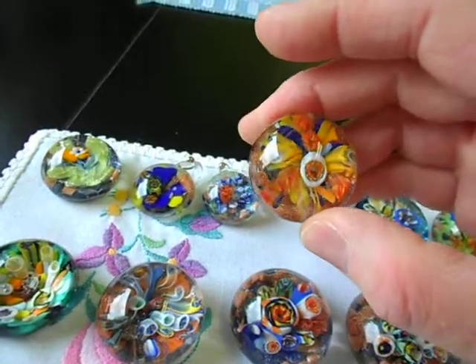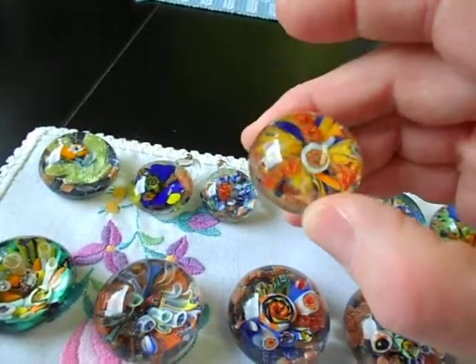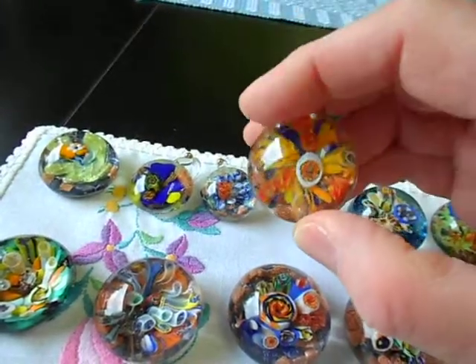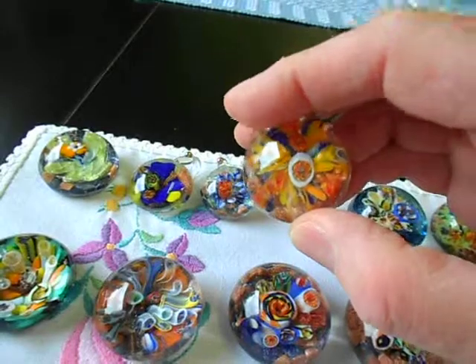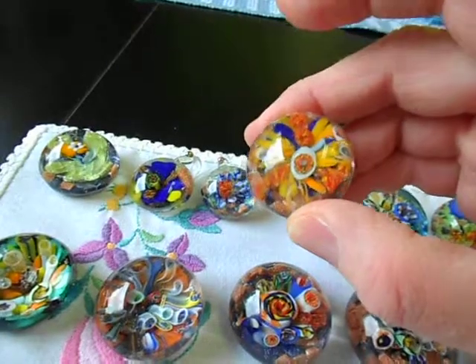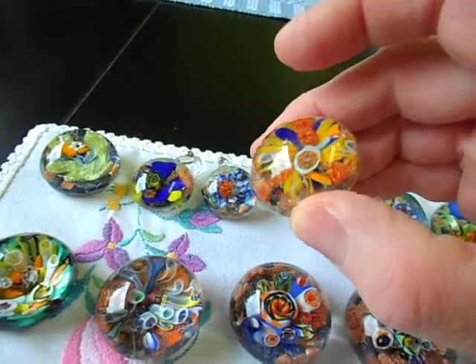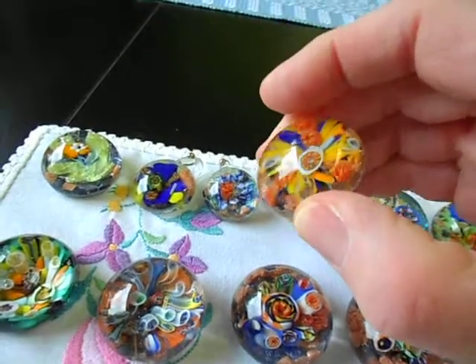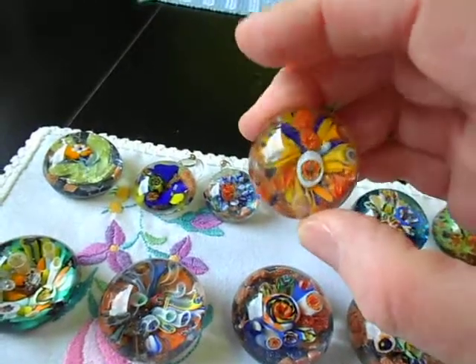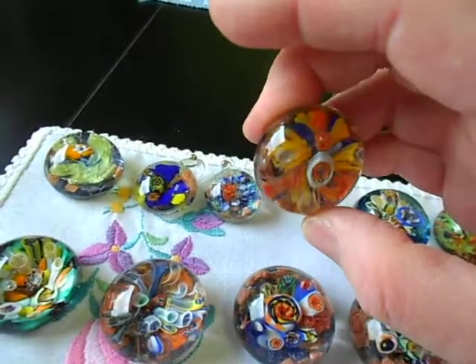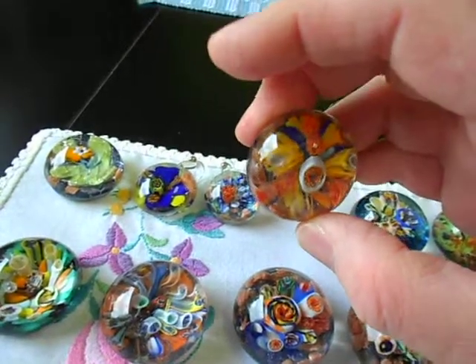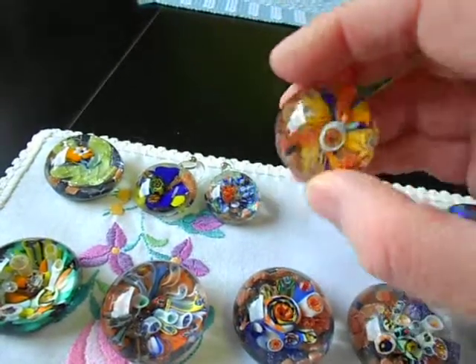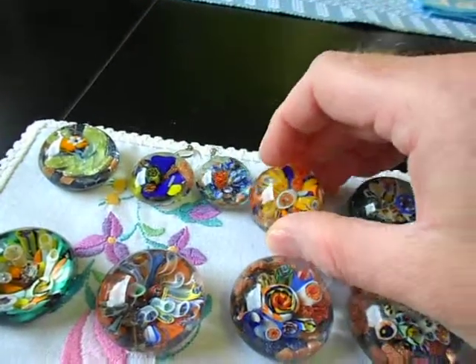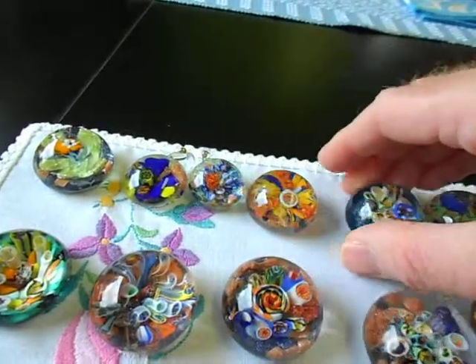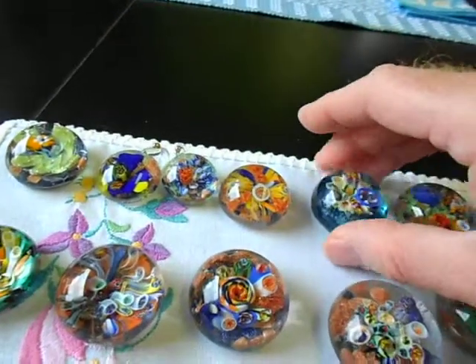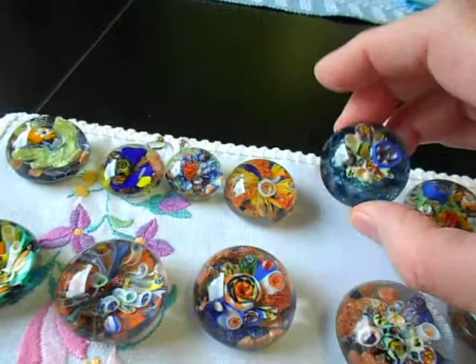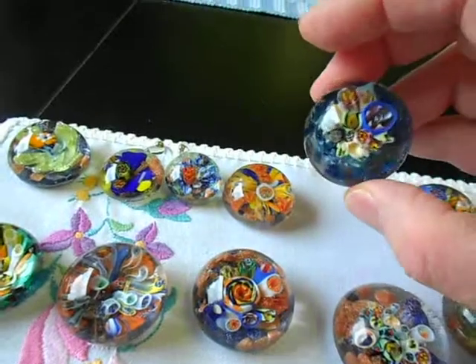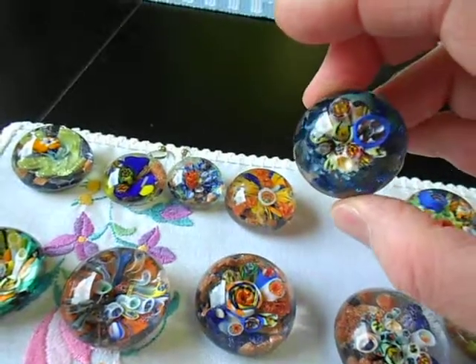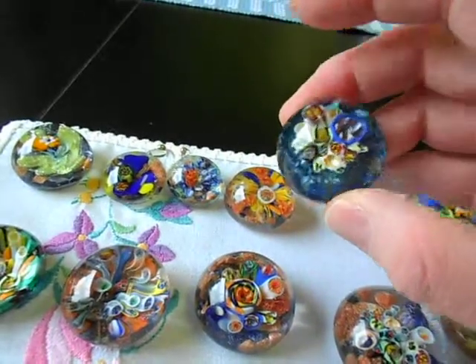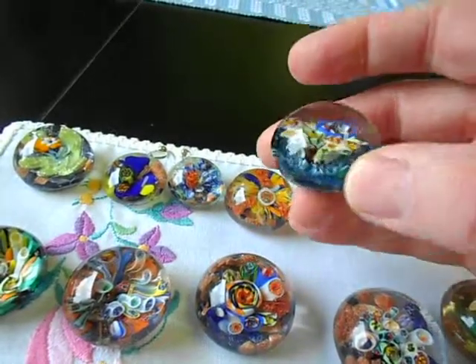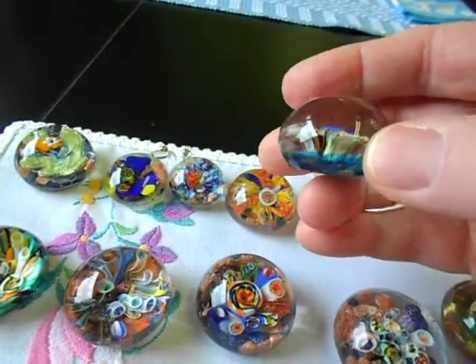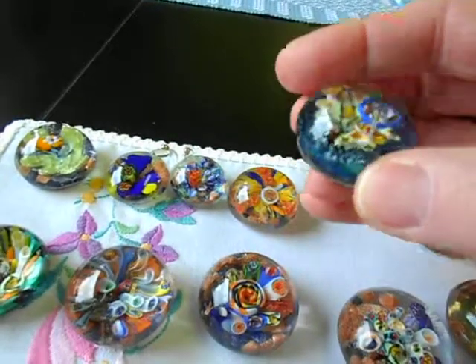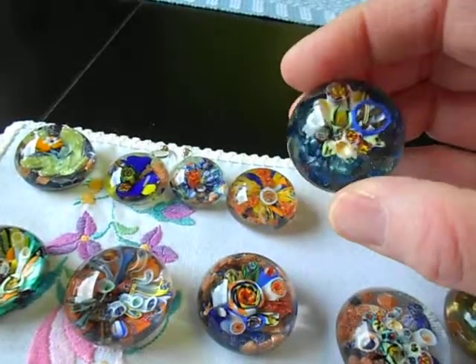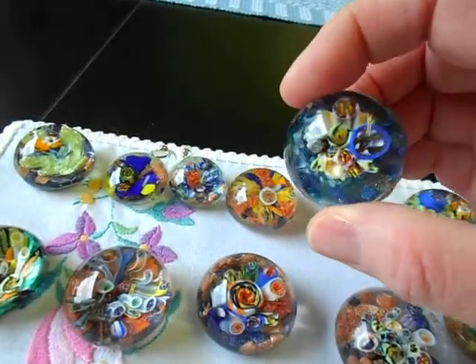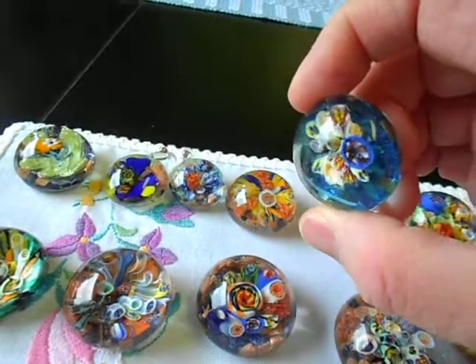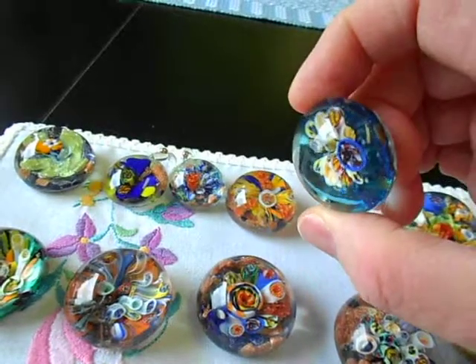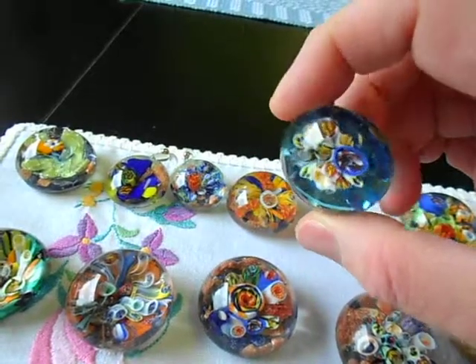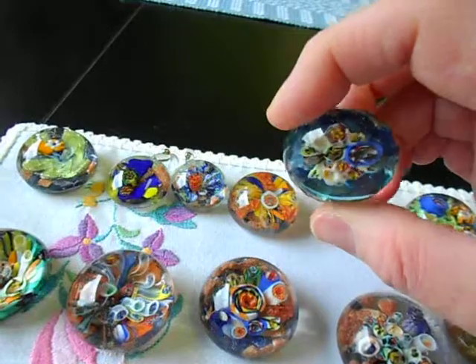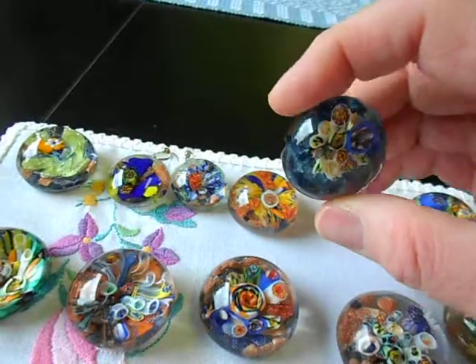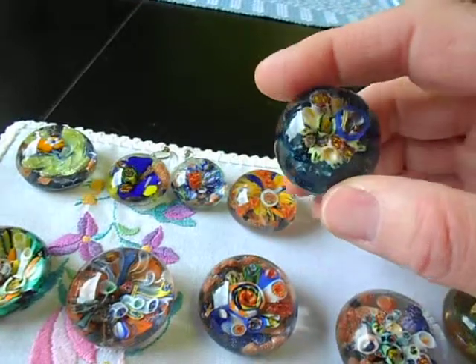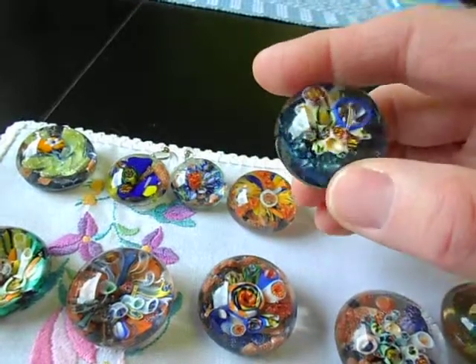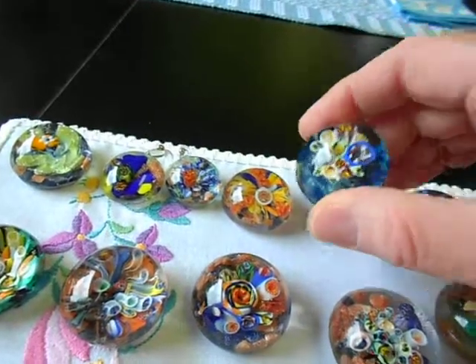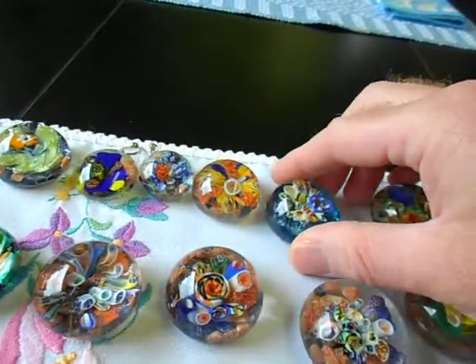These are all made with these new recent cane and sponges and stuff. And this one is a cute bouquet of sponges — all different, all clustered together.